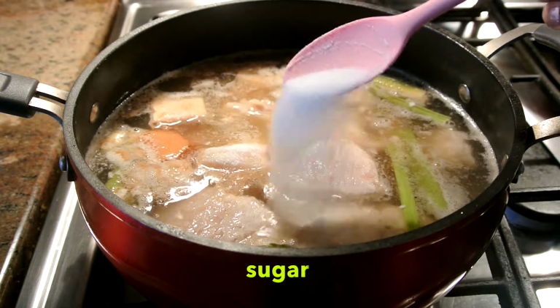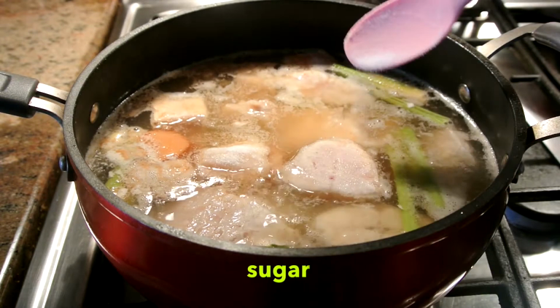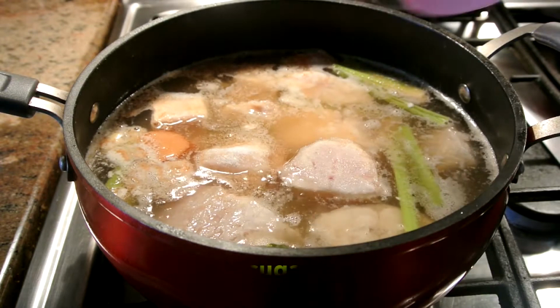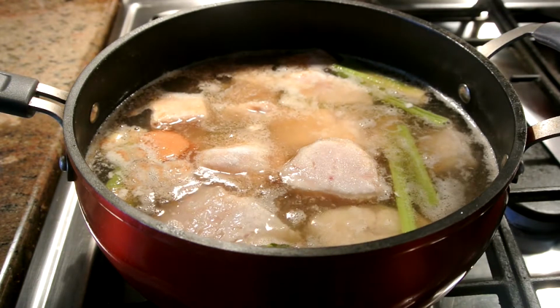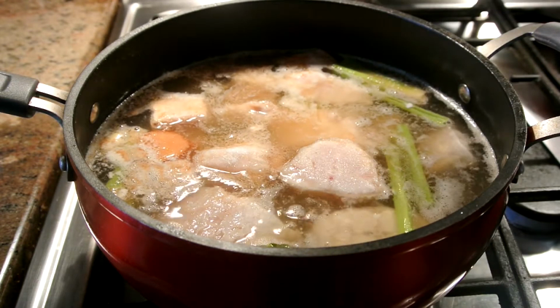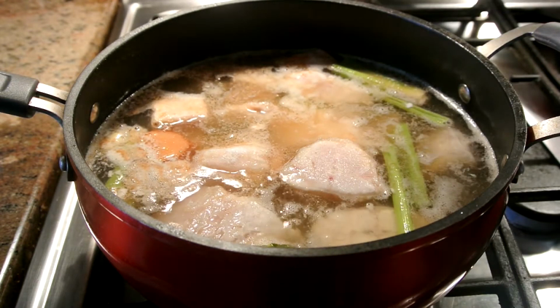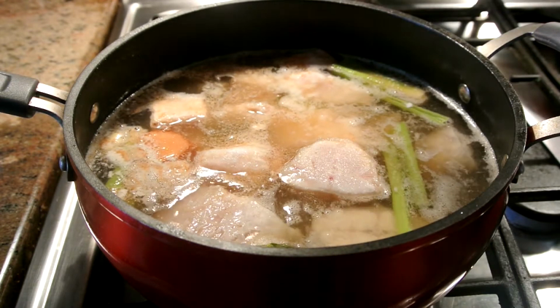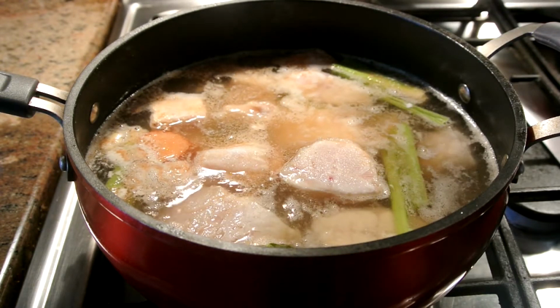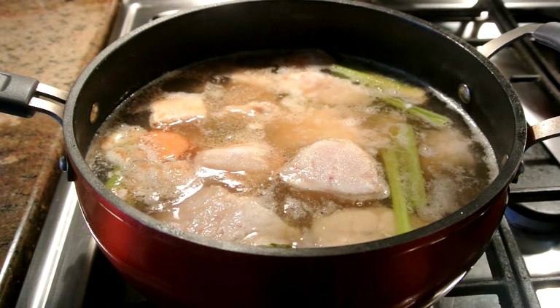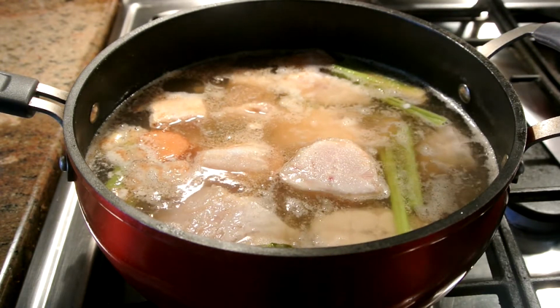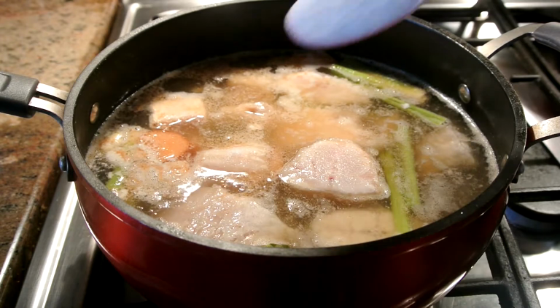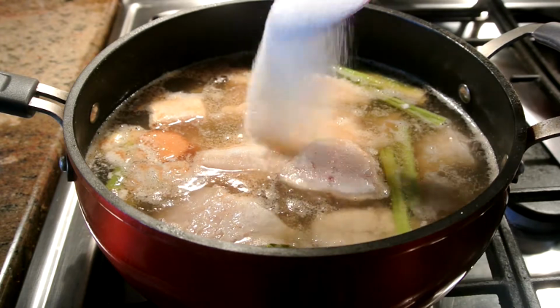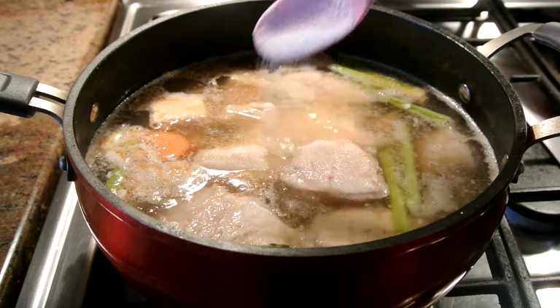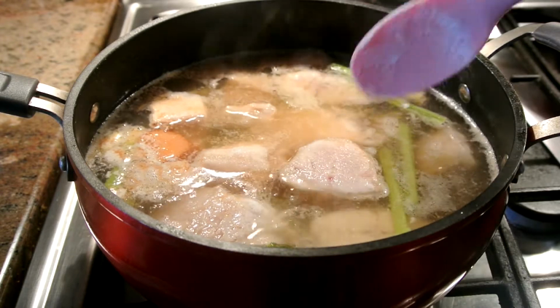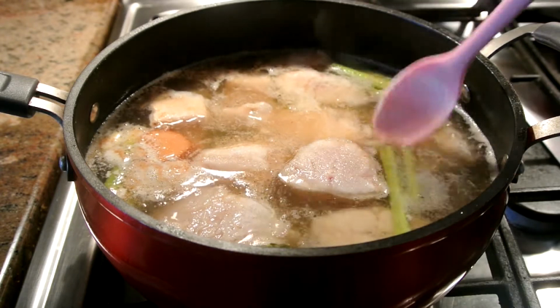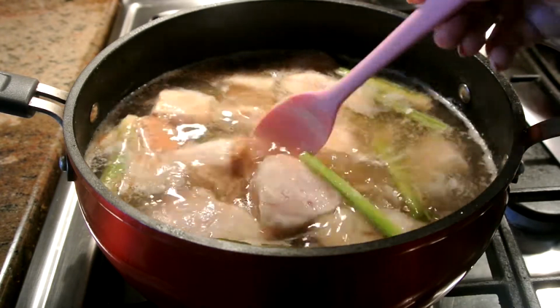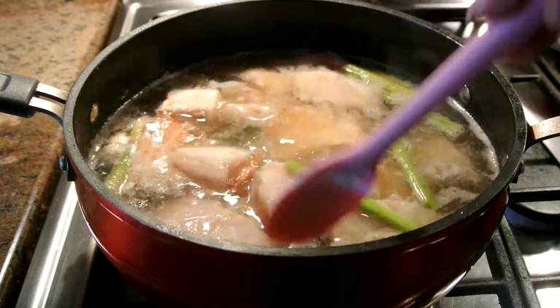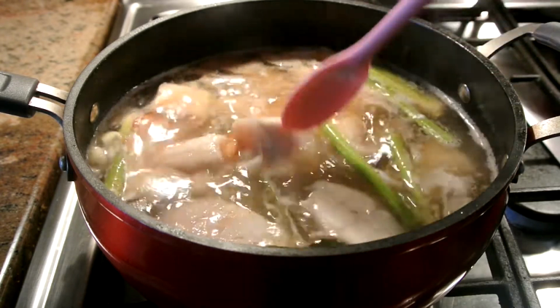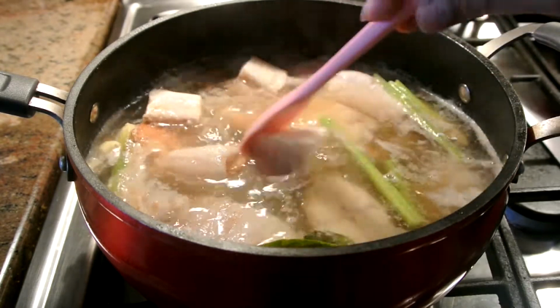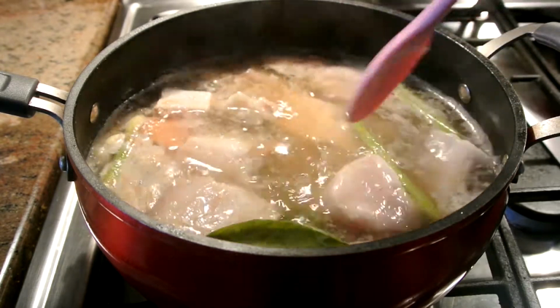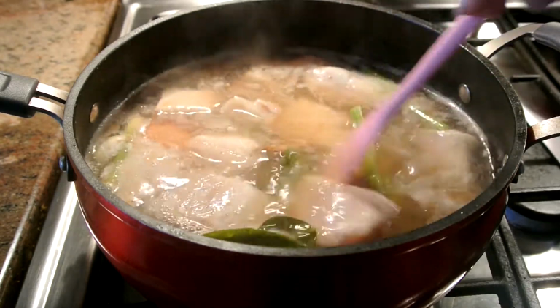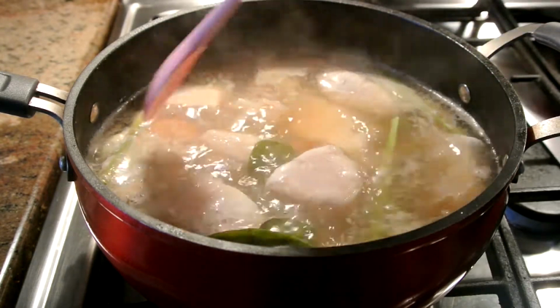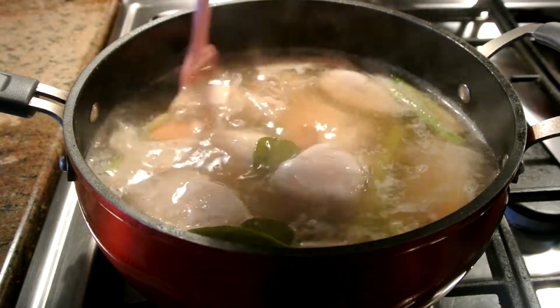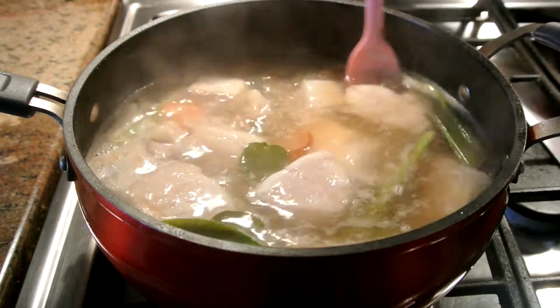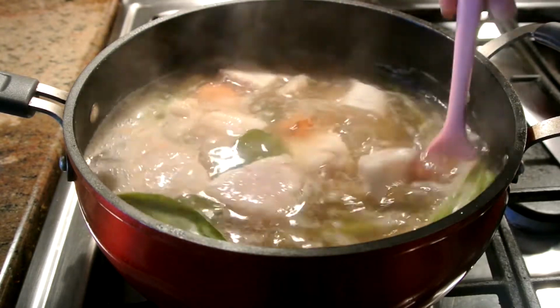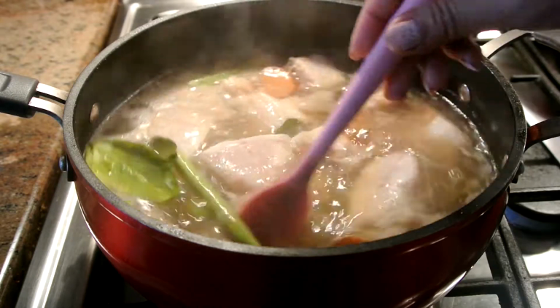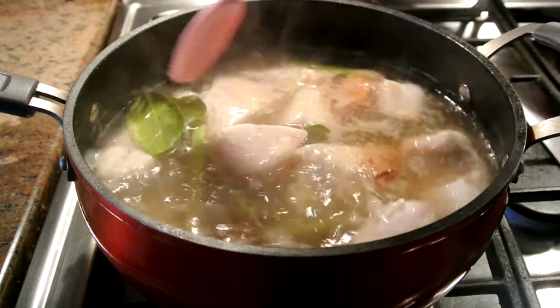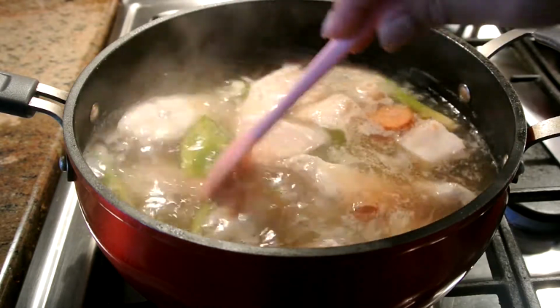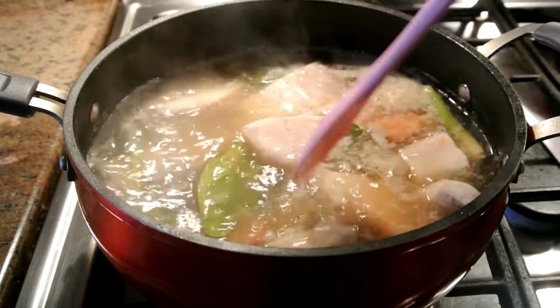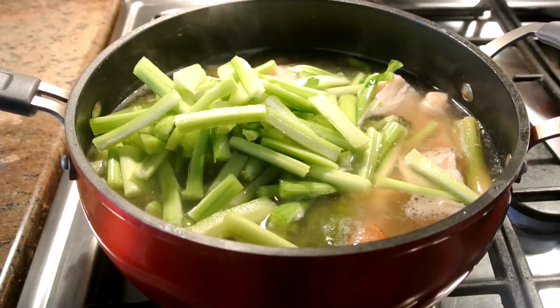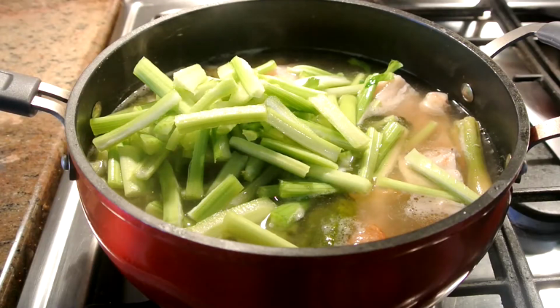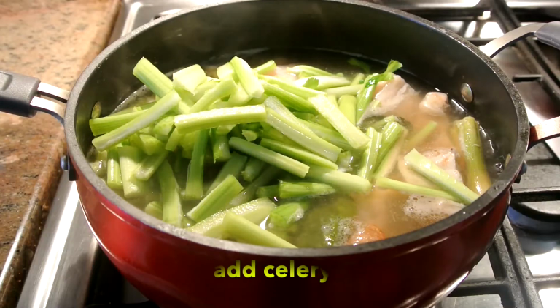I'm adding two tablespoons of sugar here. After we add all the seasoning in, we add all the vegetables and this food should be done in less than 10 minutes.